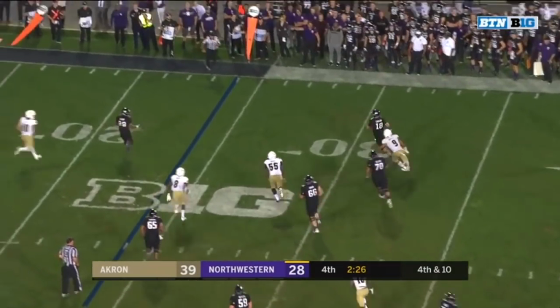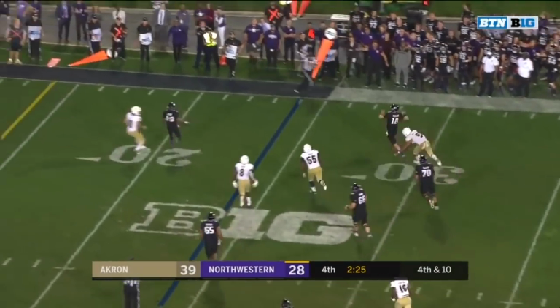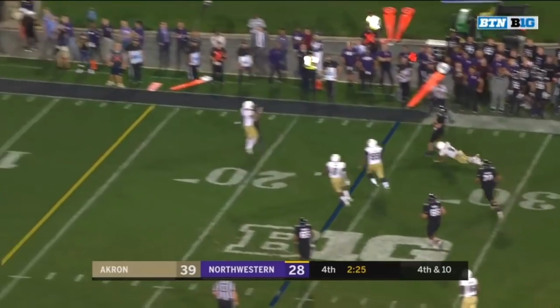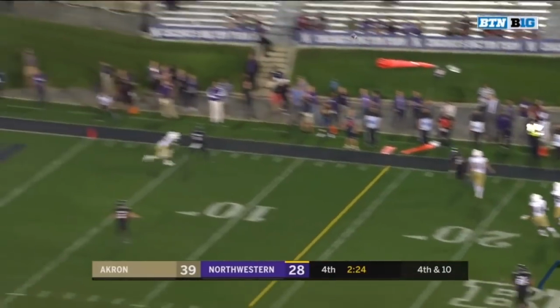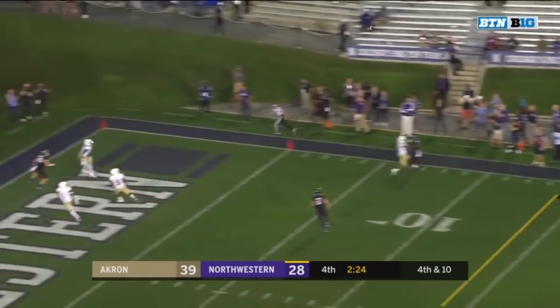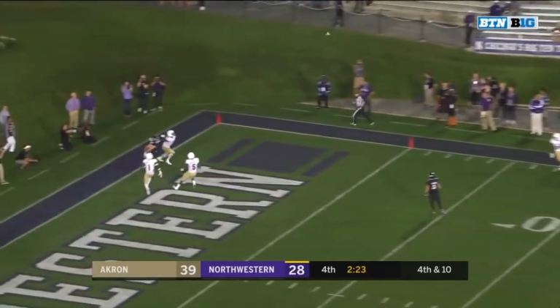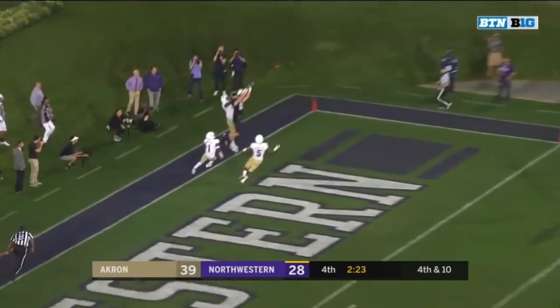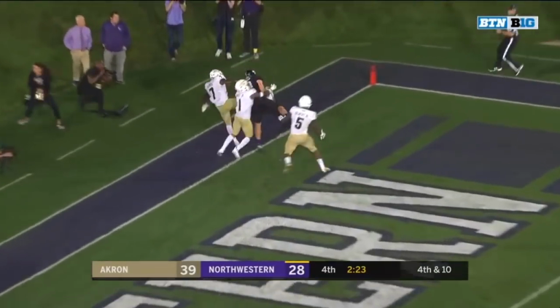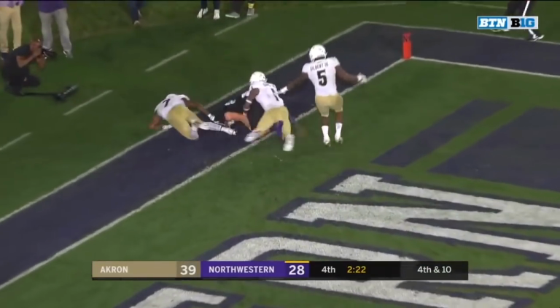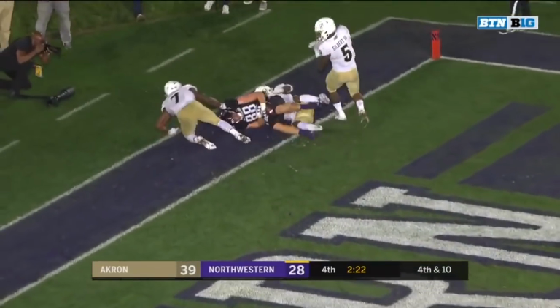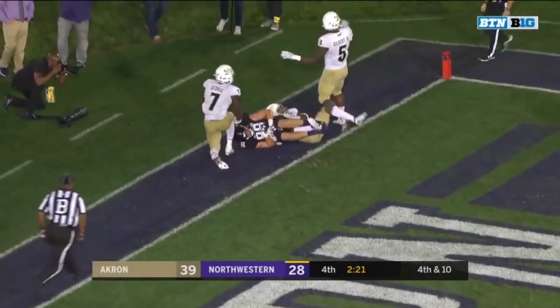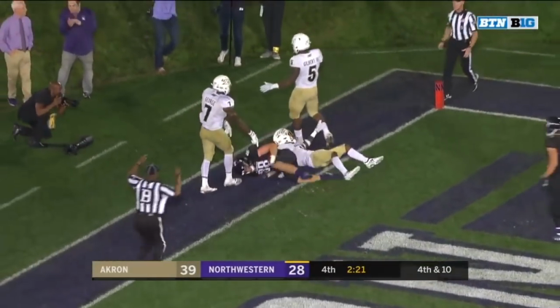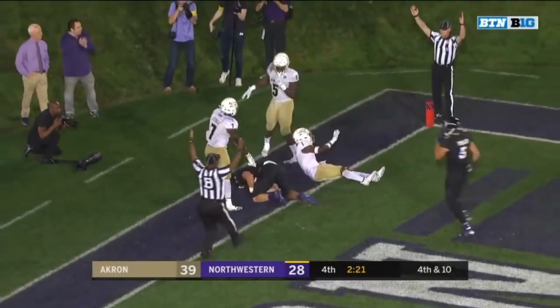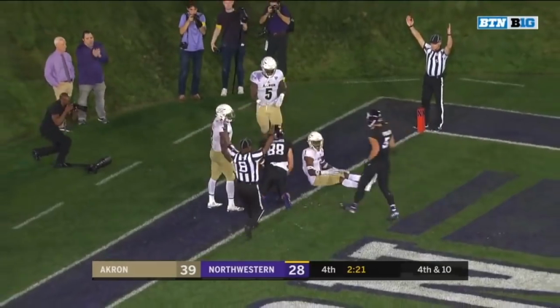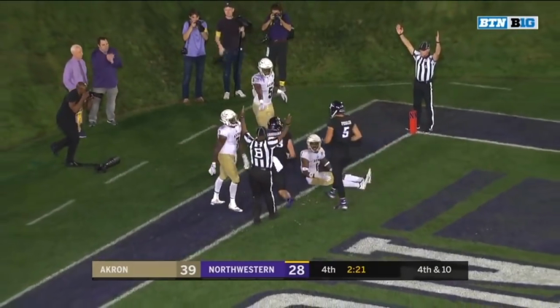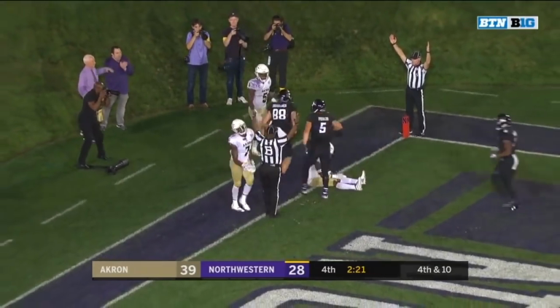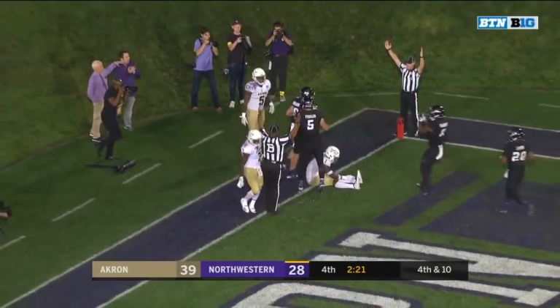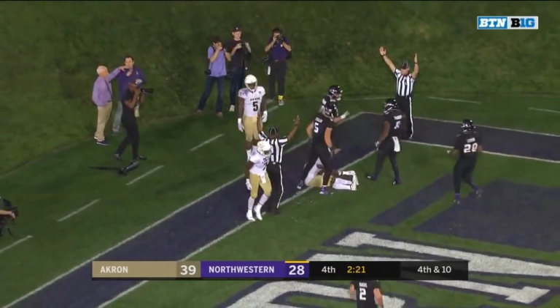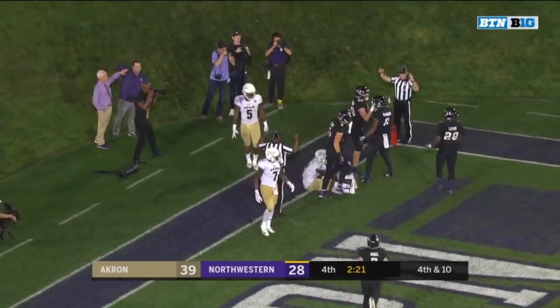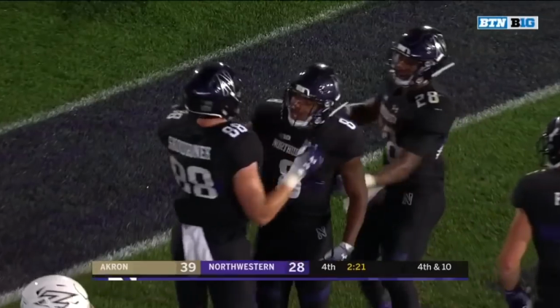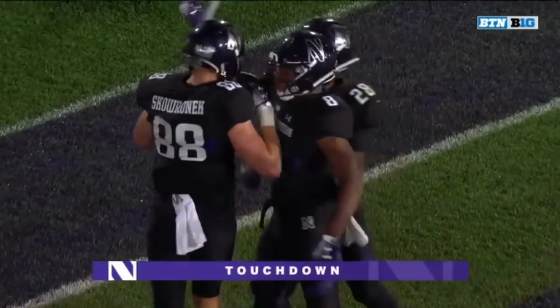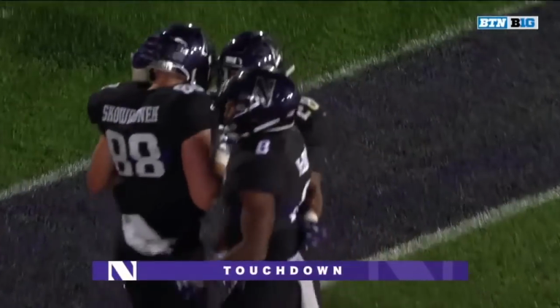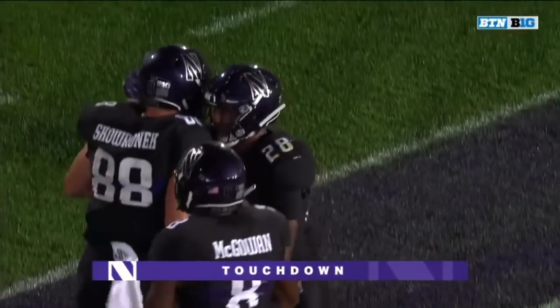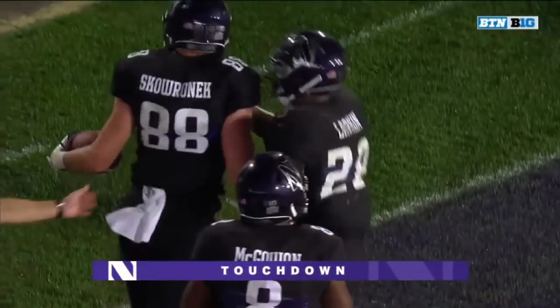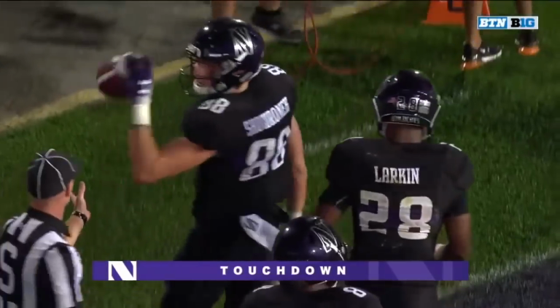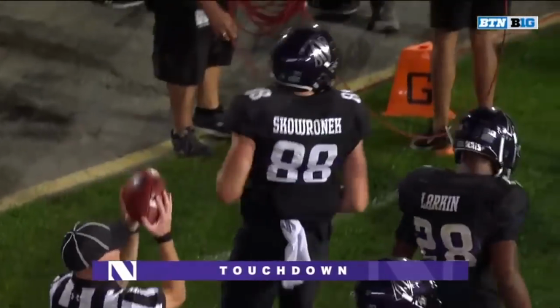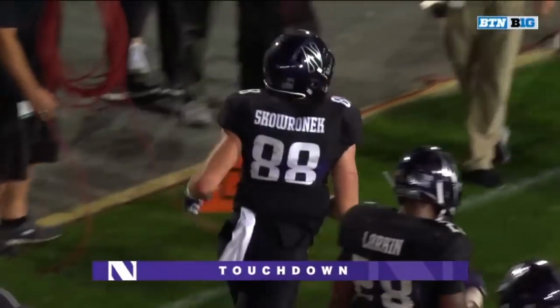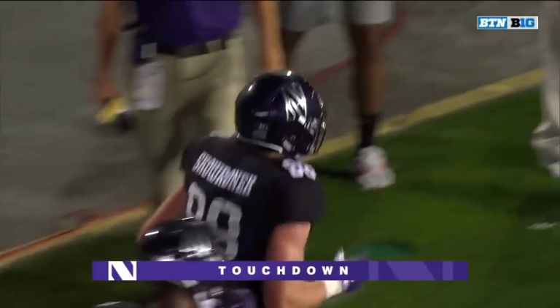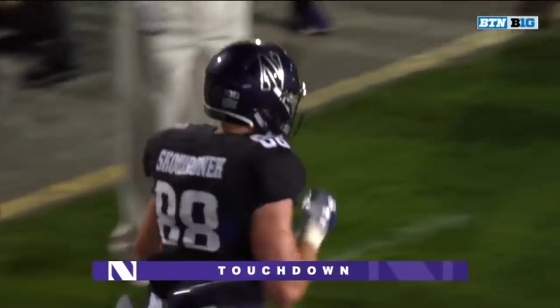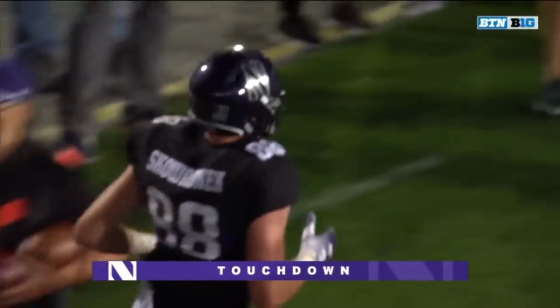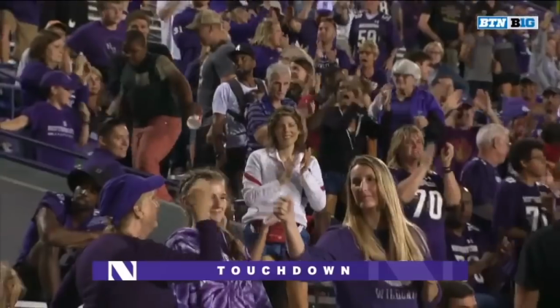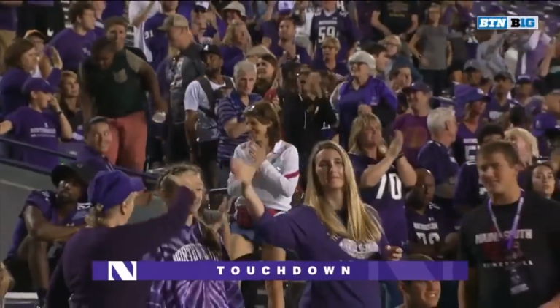And the chase throws it to the back of the end zone. Pass complete, touchdown! What a play — Benick Skoranek! His first touchdown of the year.